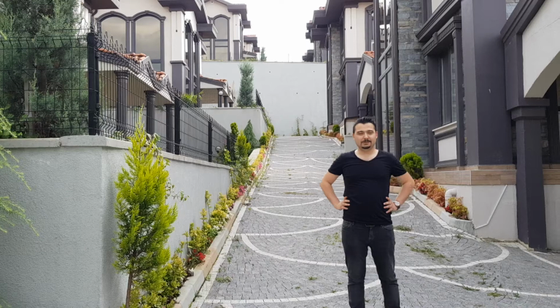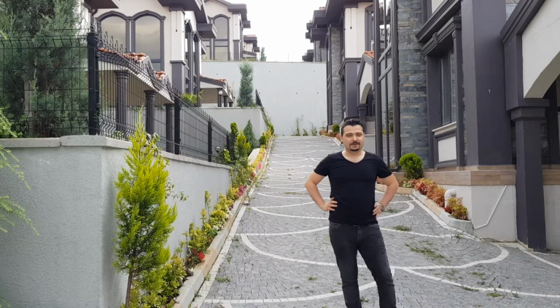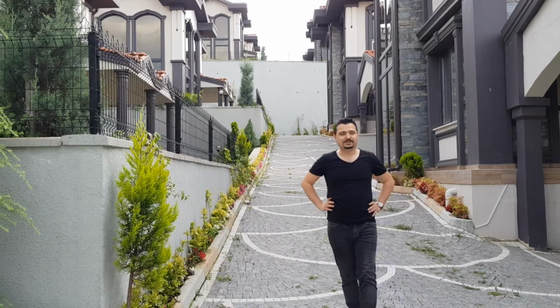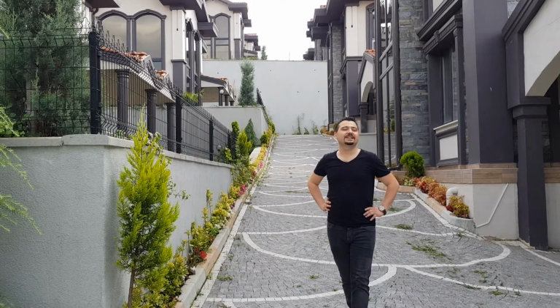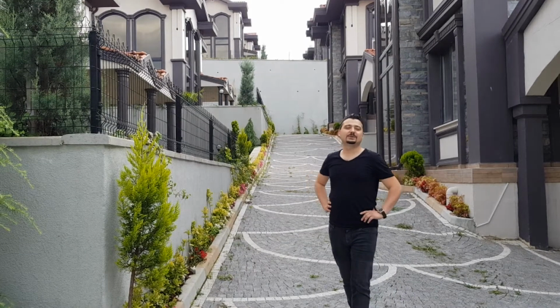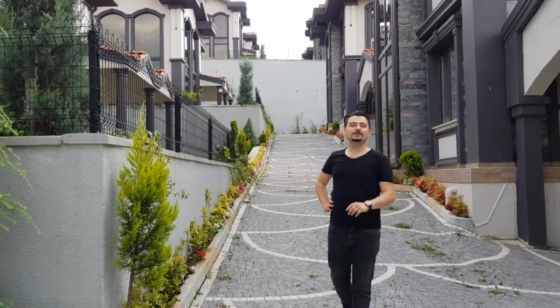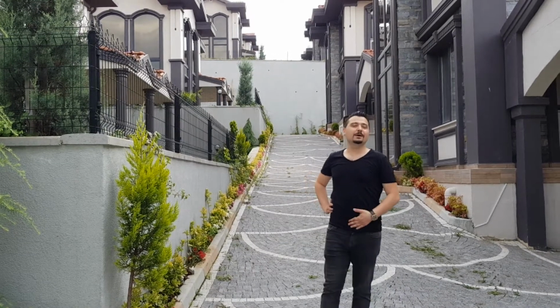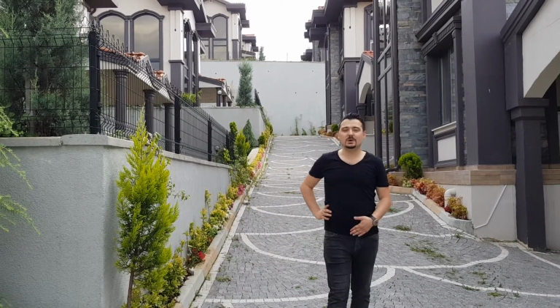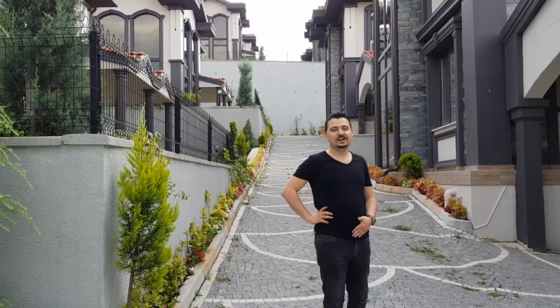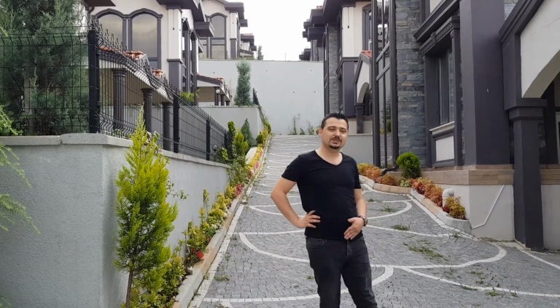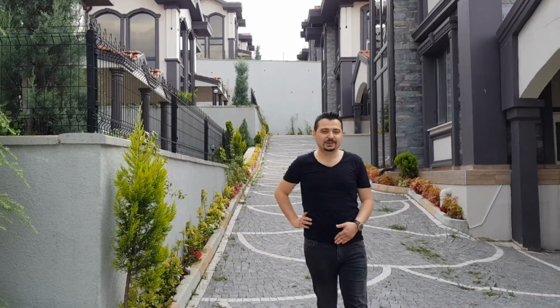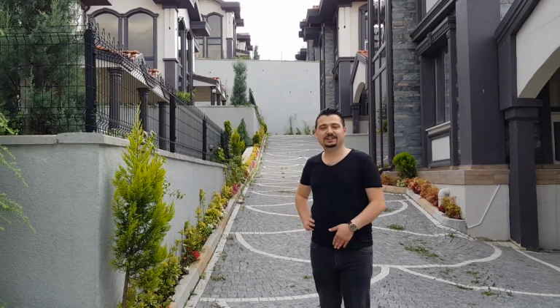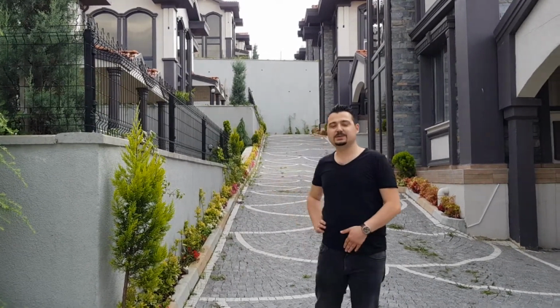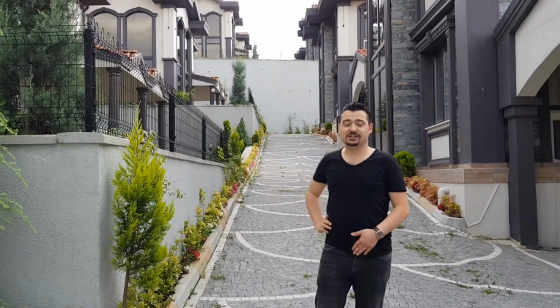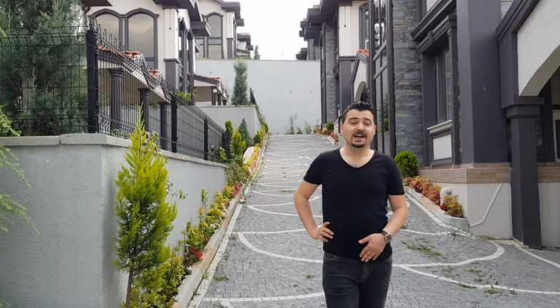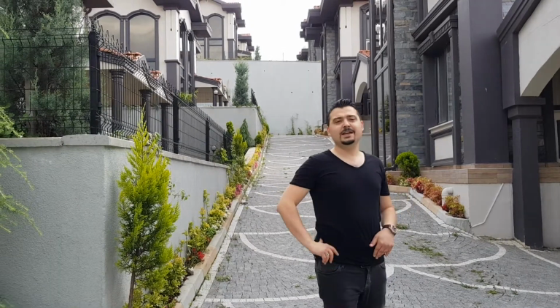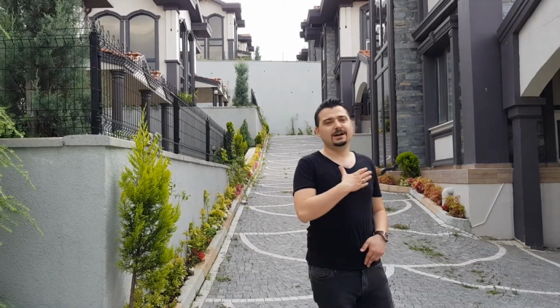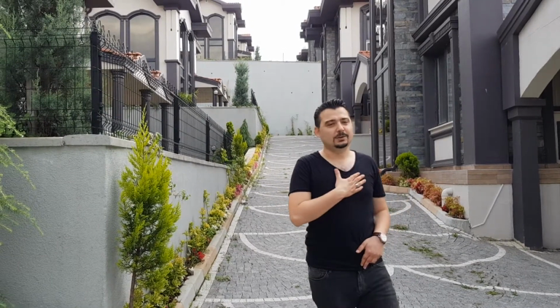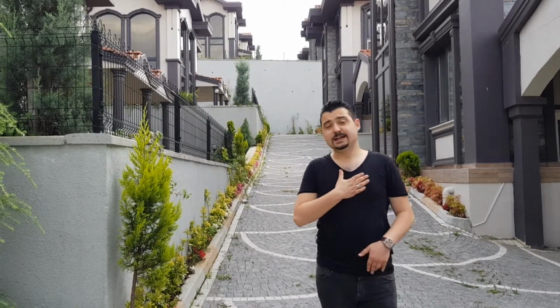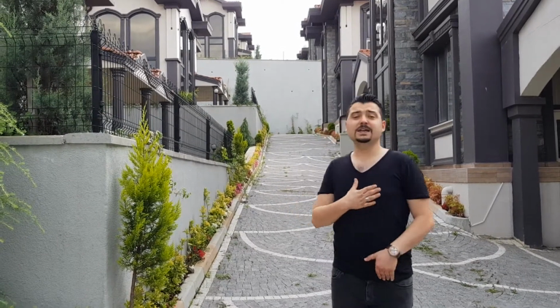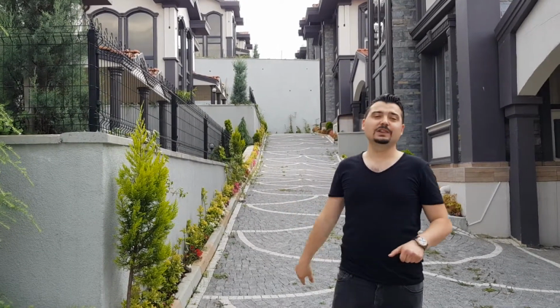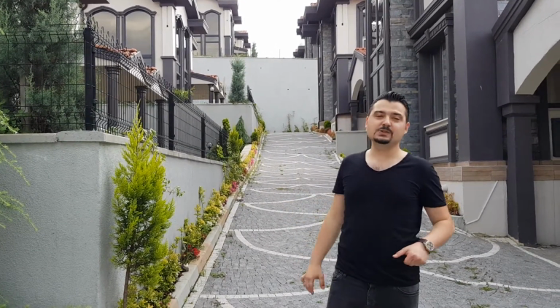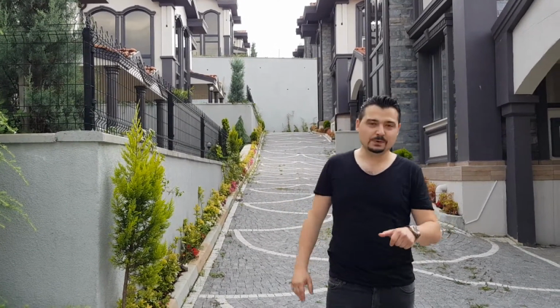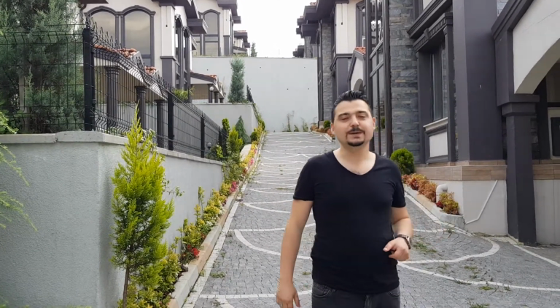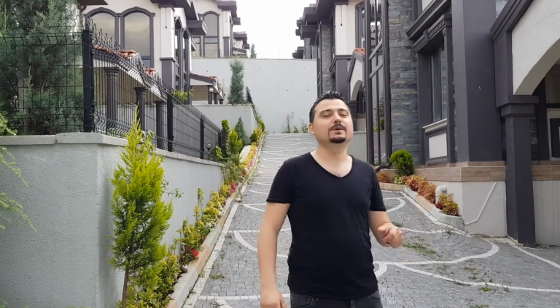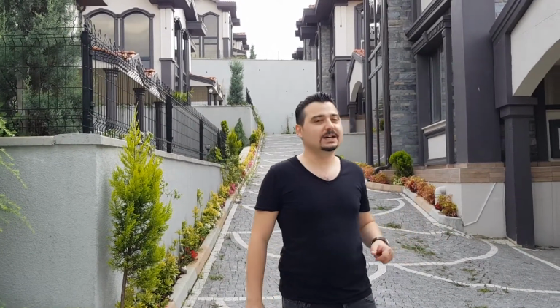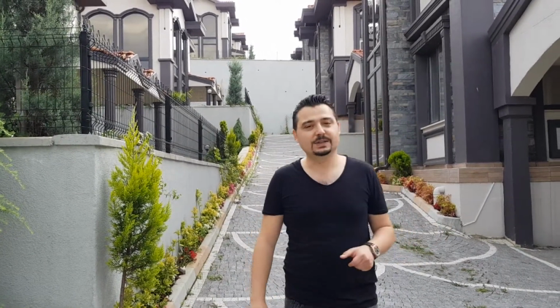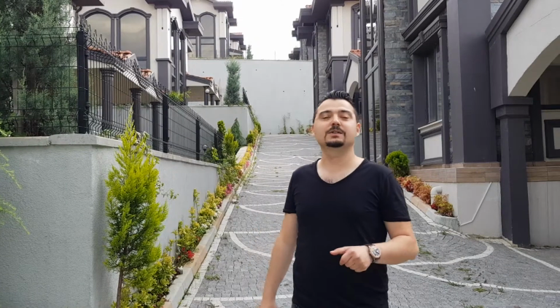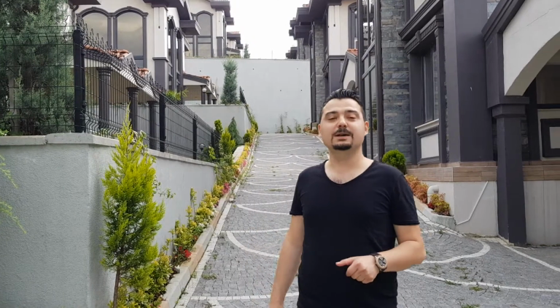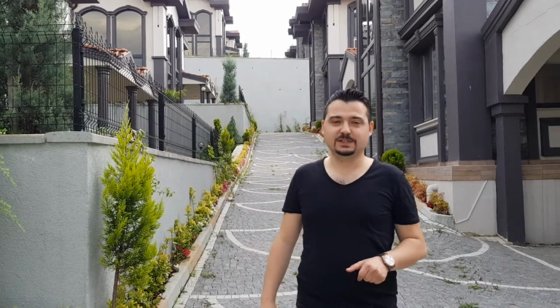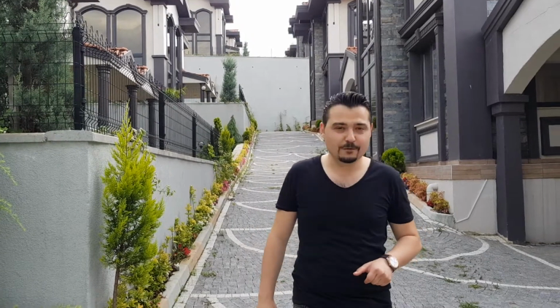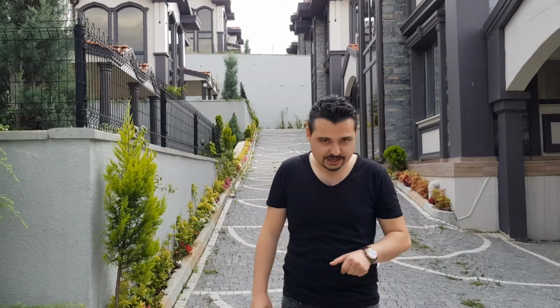Assalamu Alaikum wa Rahmatullah wa Barakatuh. Welcome to Oziyan Projects Real Estate YouTube Channel. I am Hakan Özer. Today I would like to show you one of the most luxury villa projects of Kocaeli.